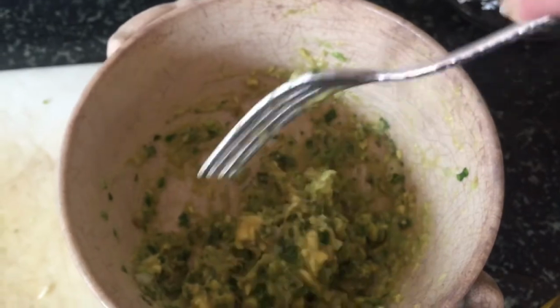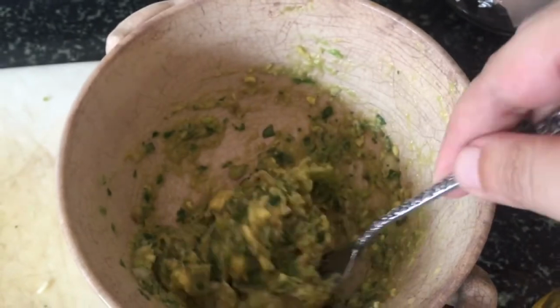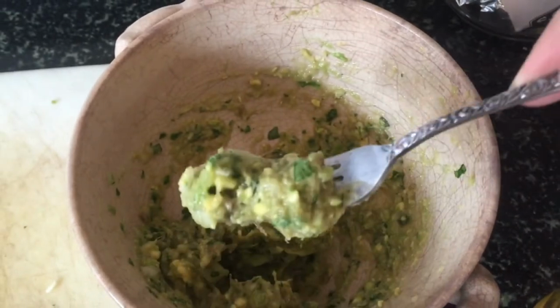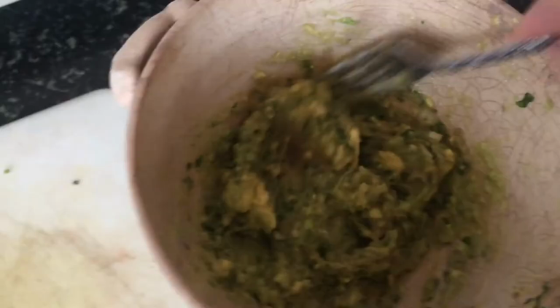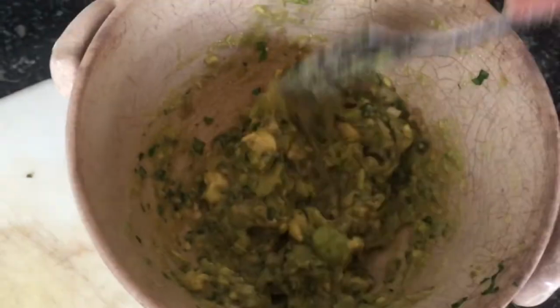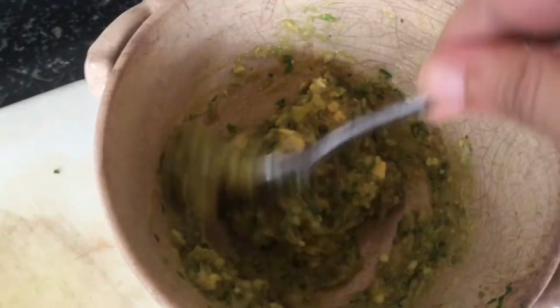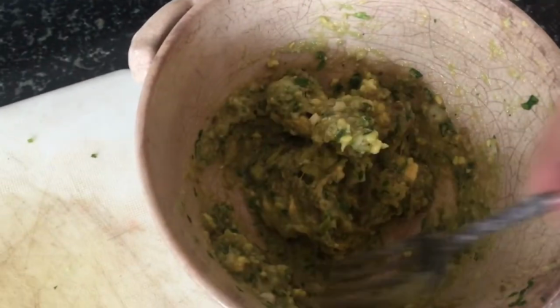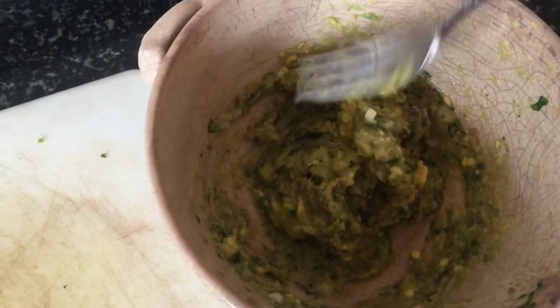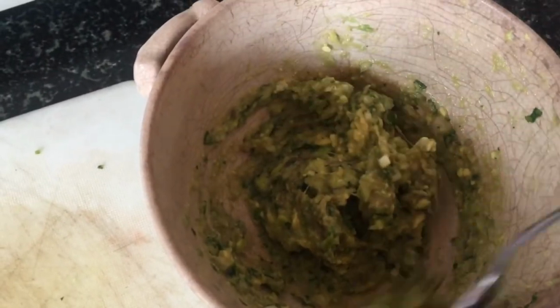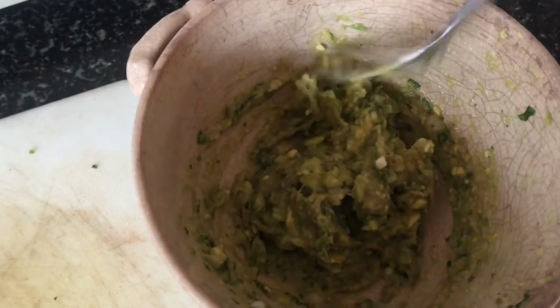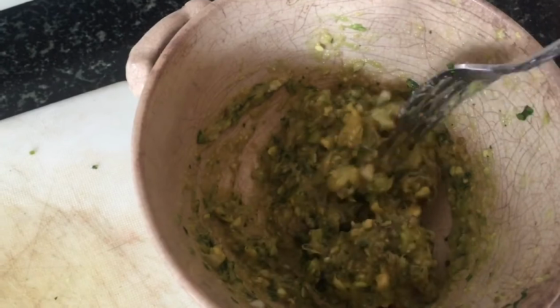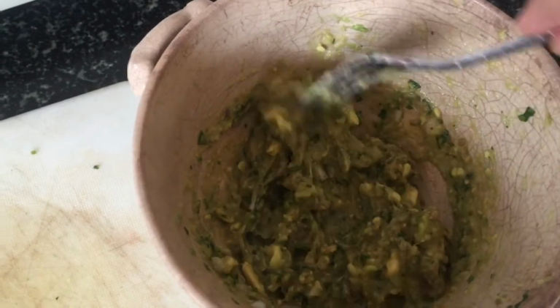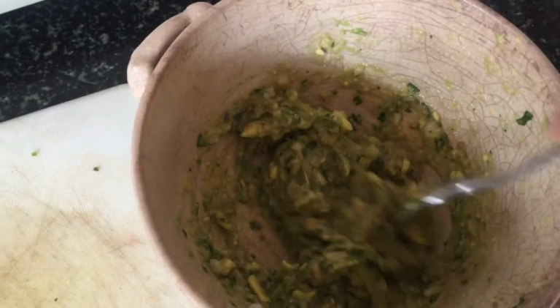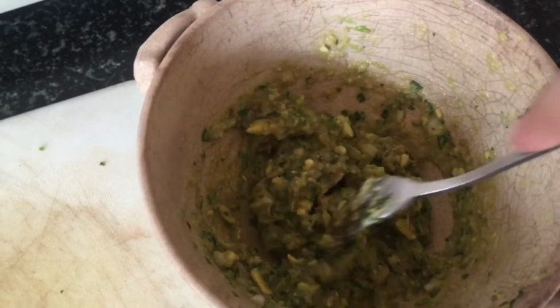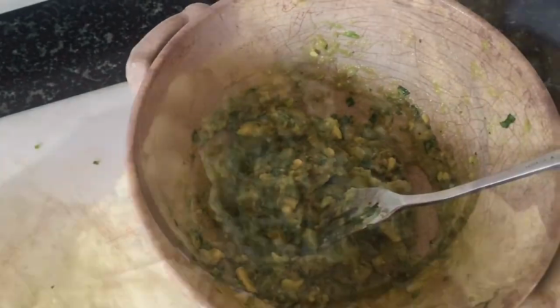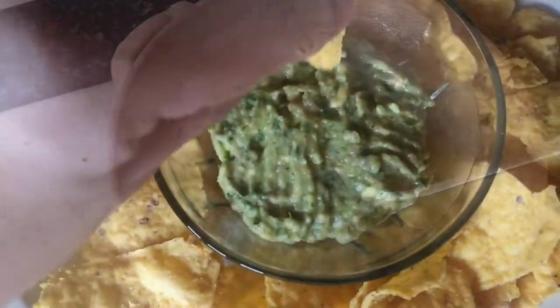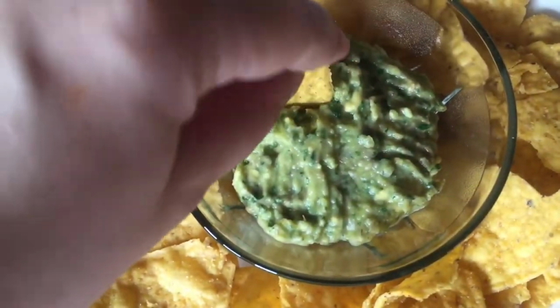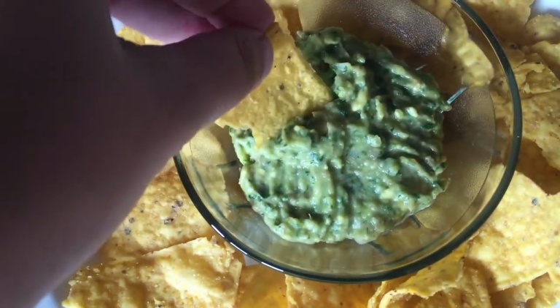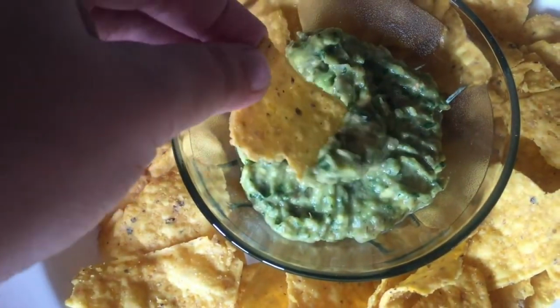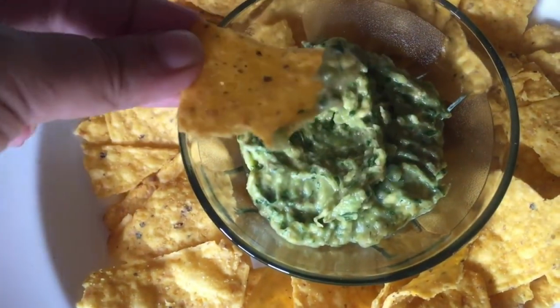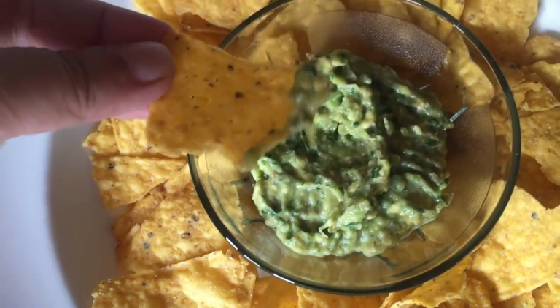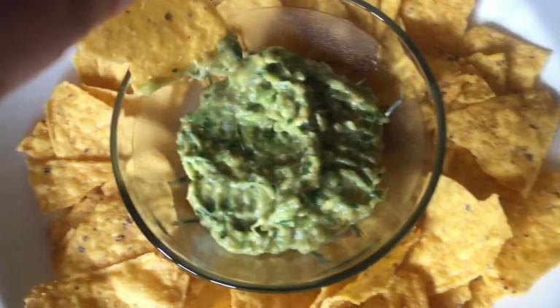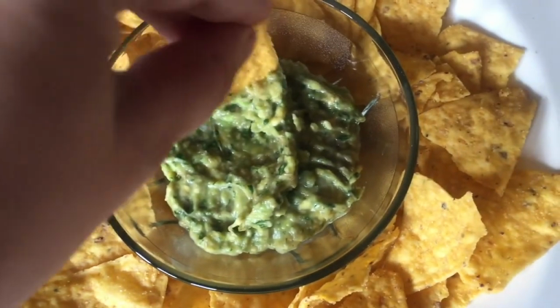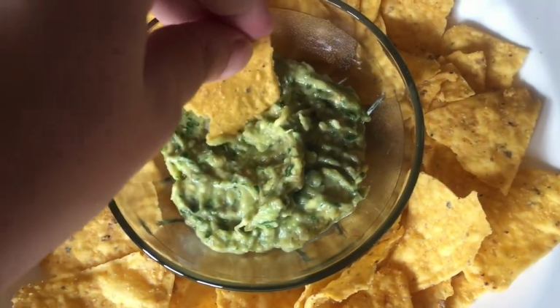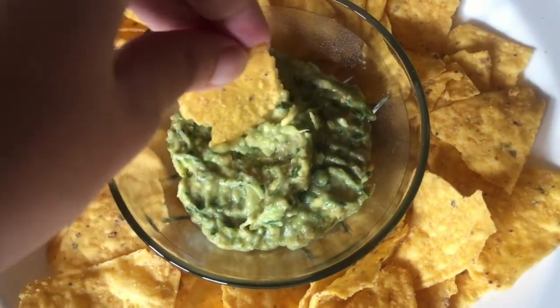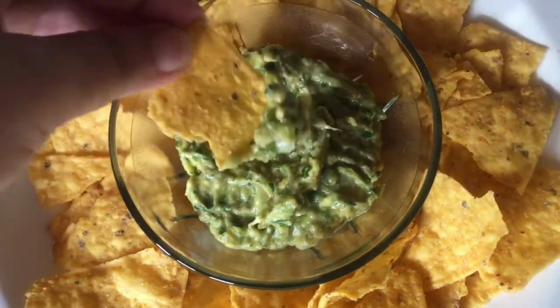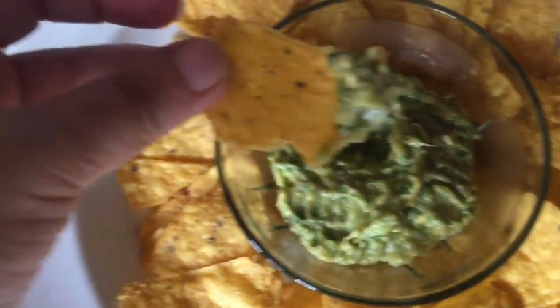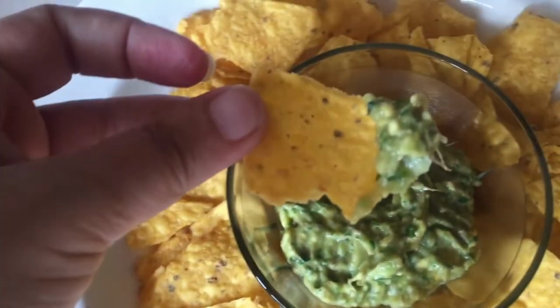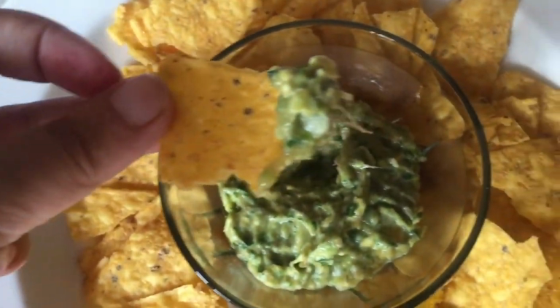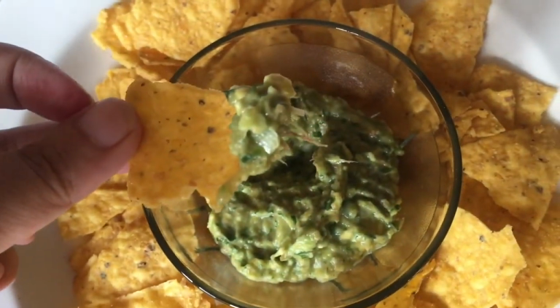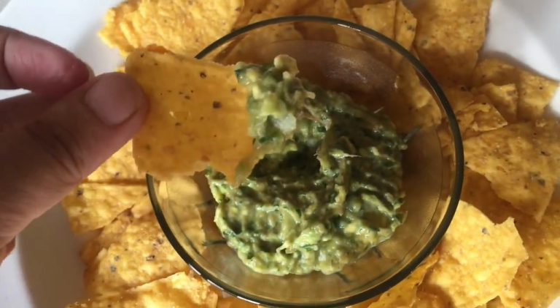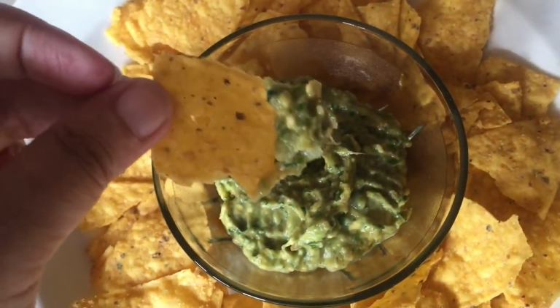A lot of people like to add red onion and tomatoes to their guacamole. I do not — I find a lot of recipes are like this, so it really depends on what you want. You can add them but I don't. Then I just pop it out into a container and enjoy it with some chips.